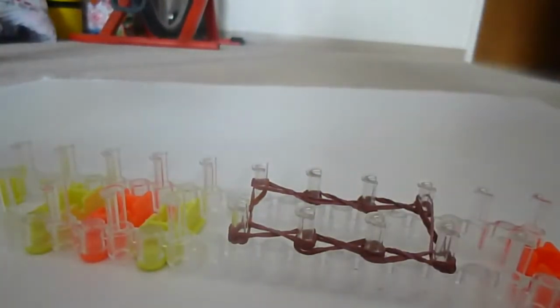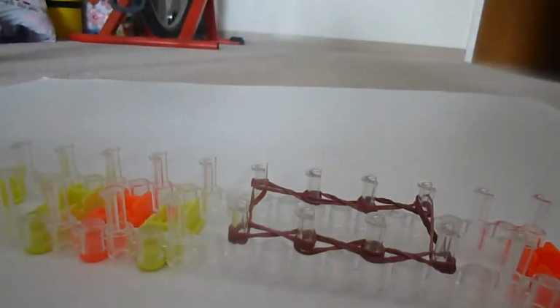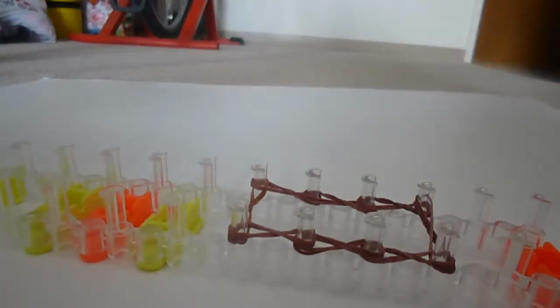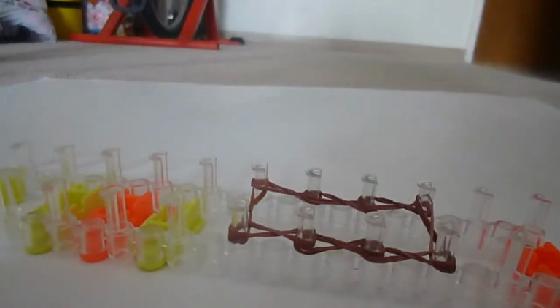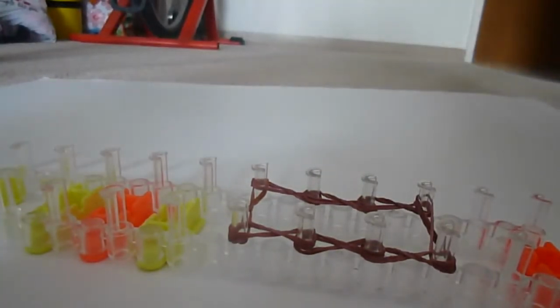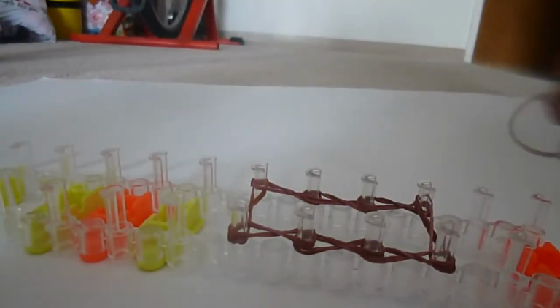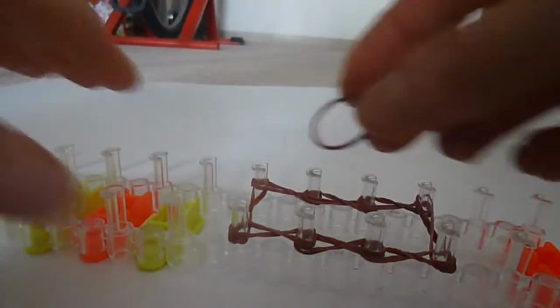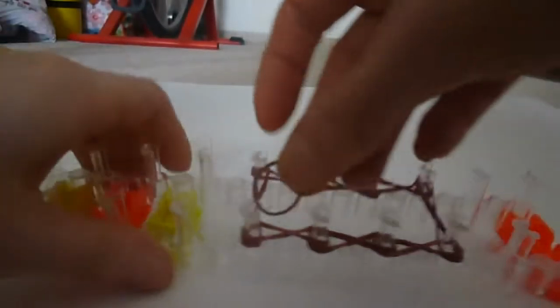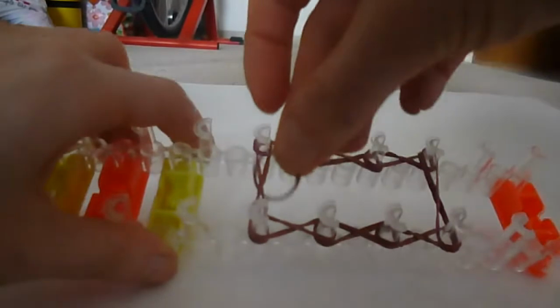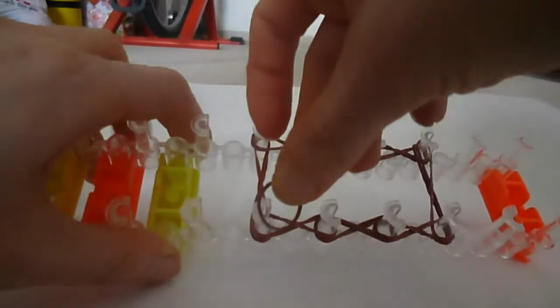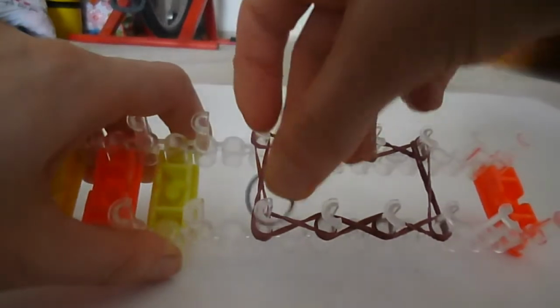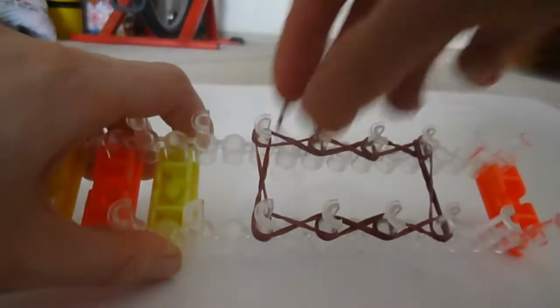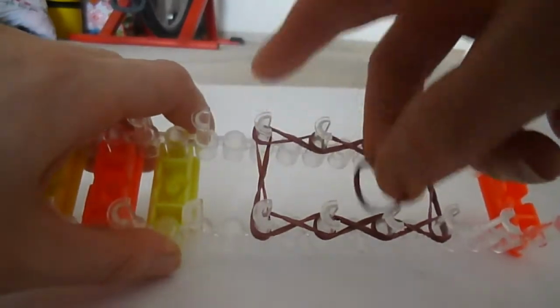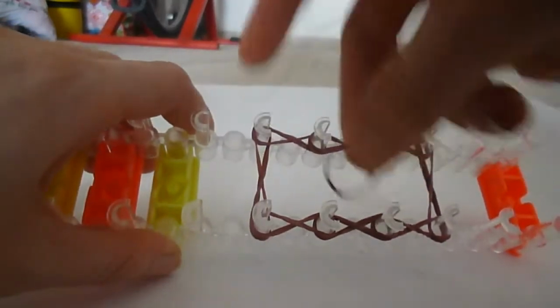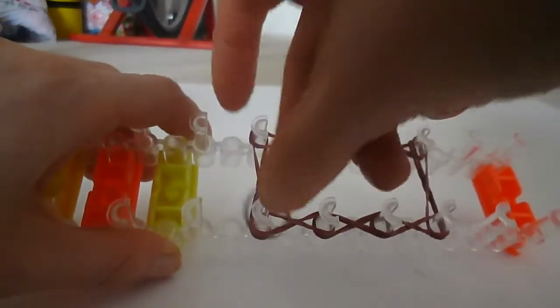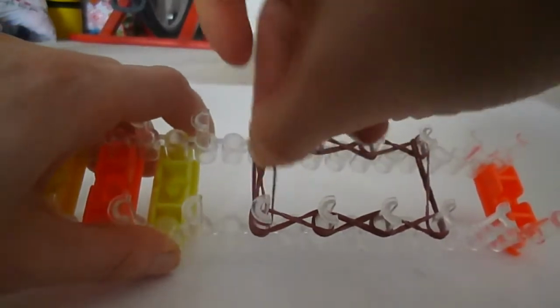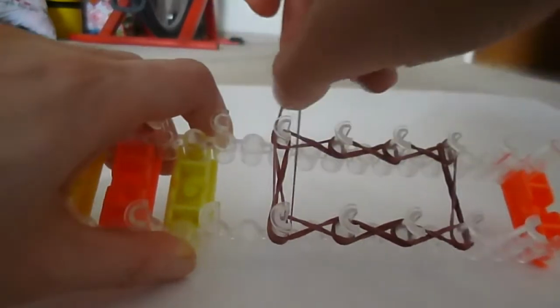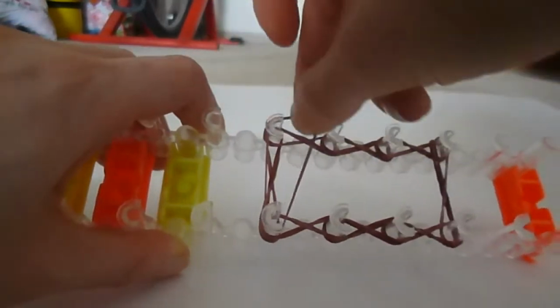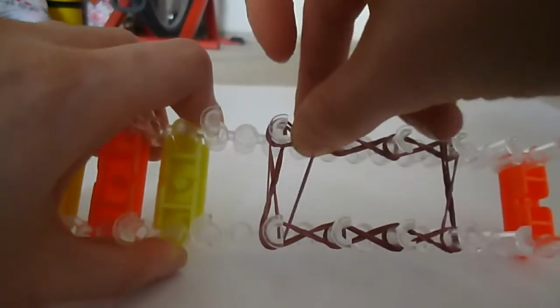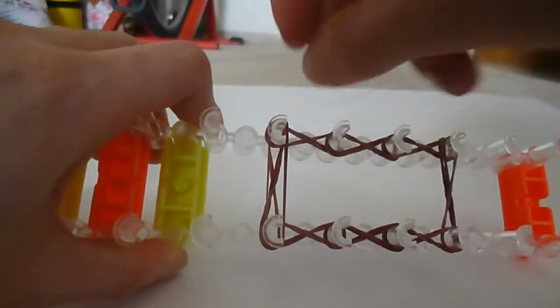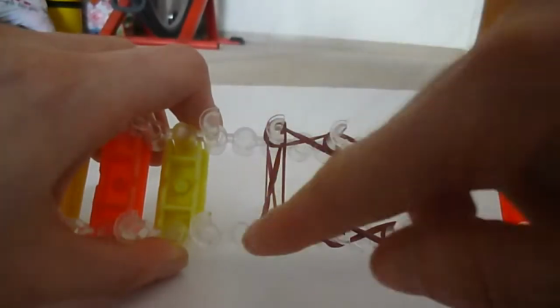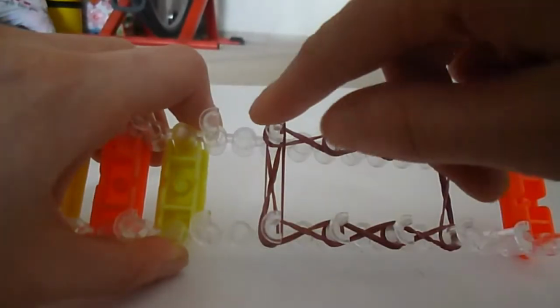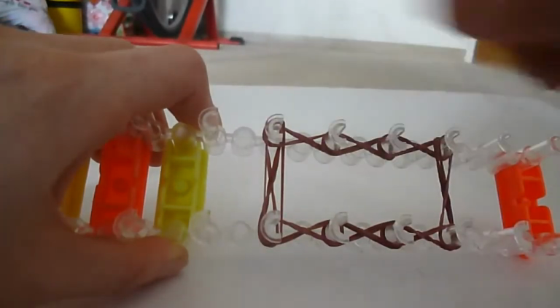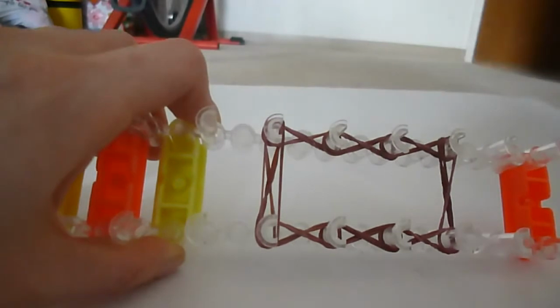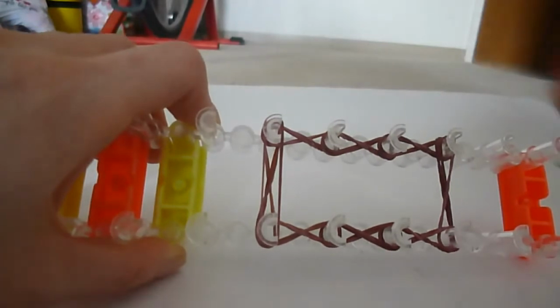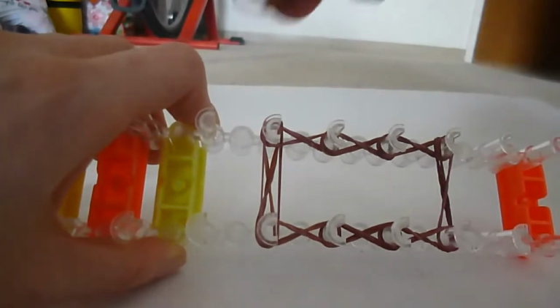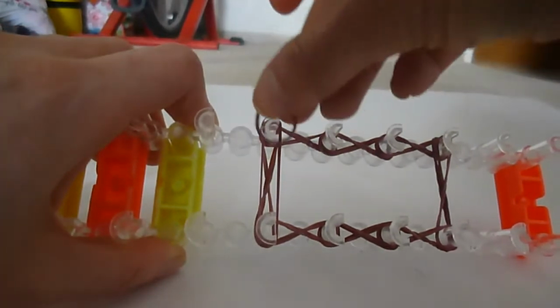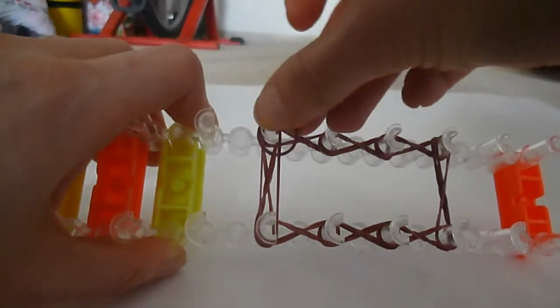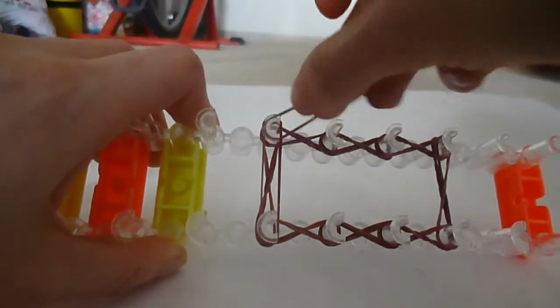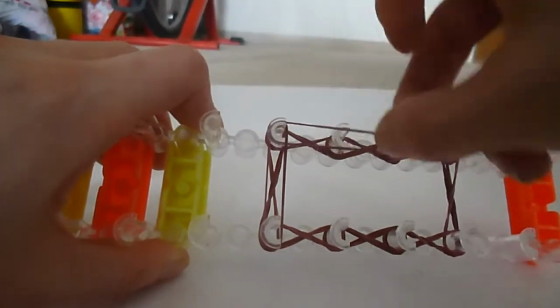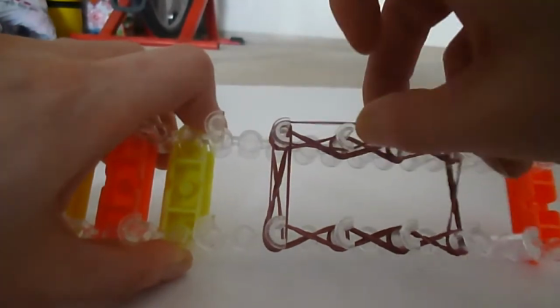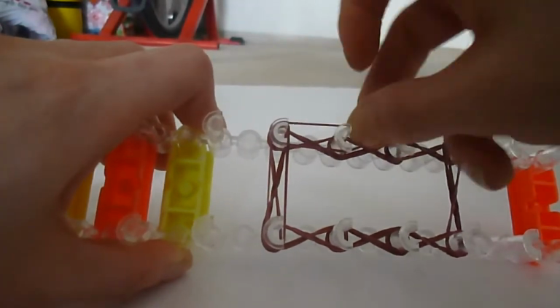For our next row we're going to take single bands, stretch them across the top and push the first set down. We follow the same path — single bands, not twisted.